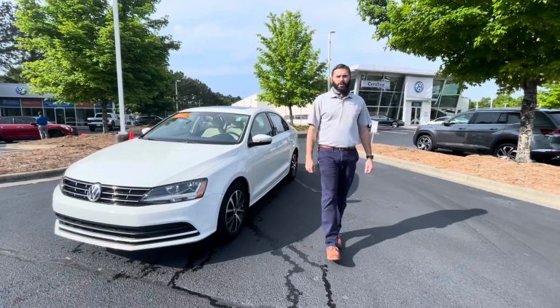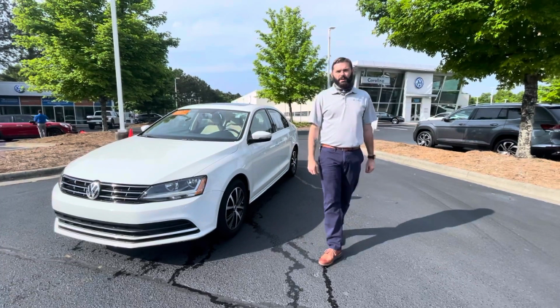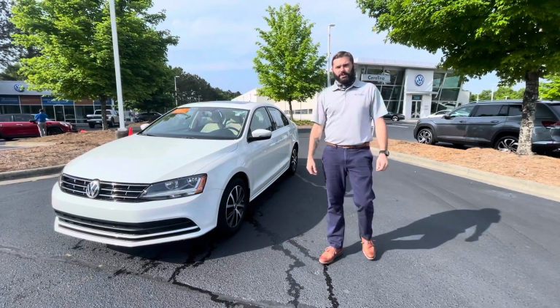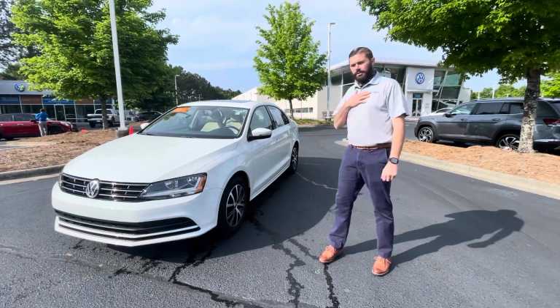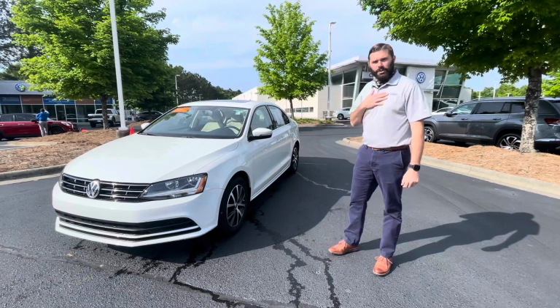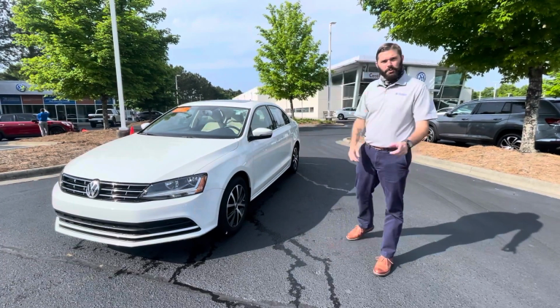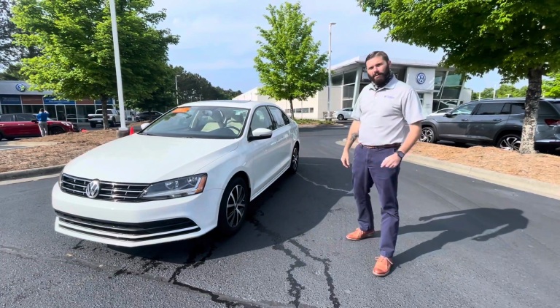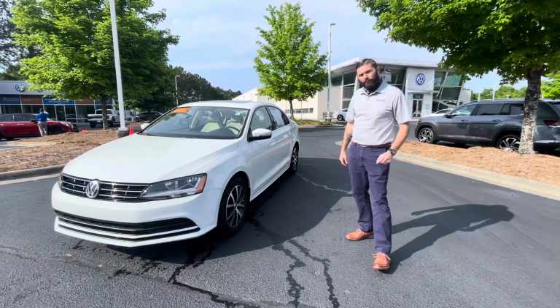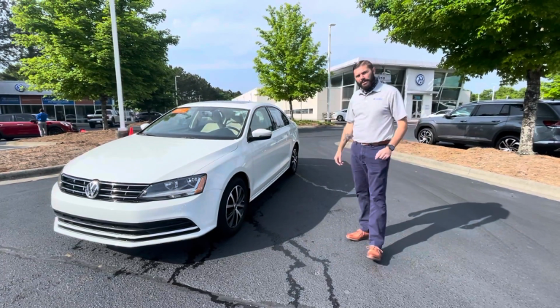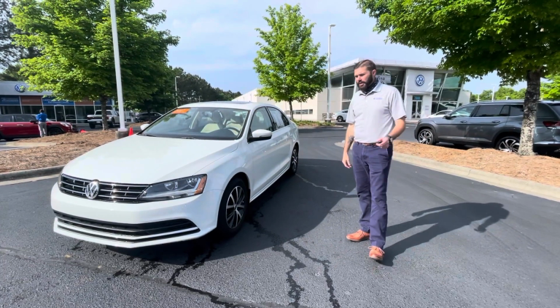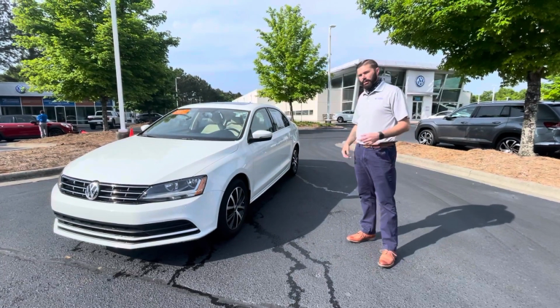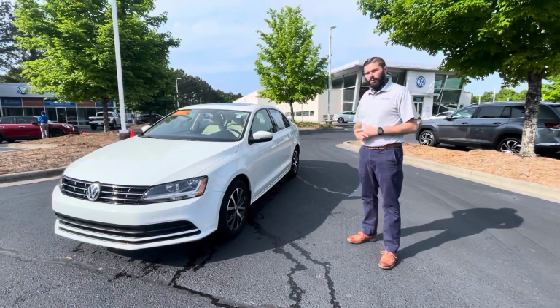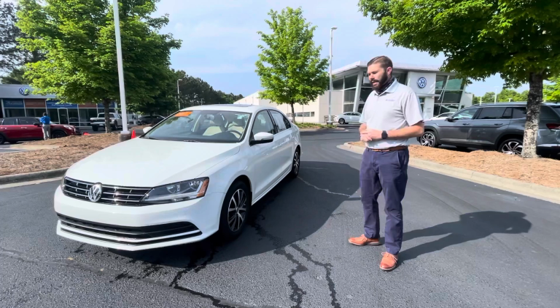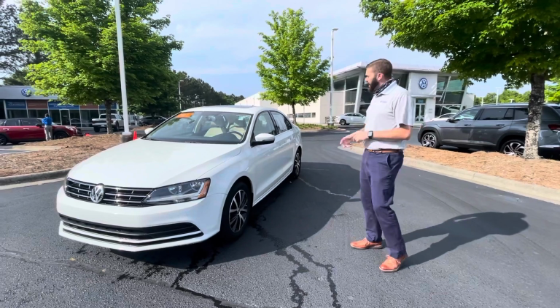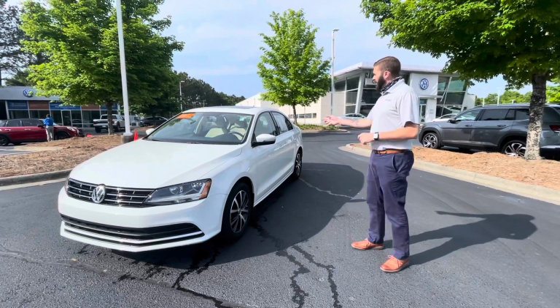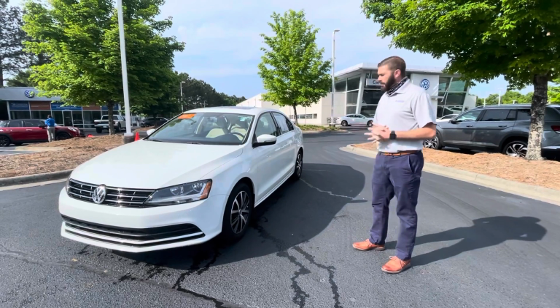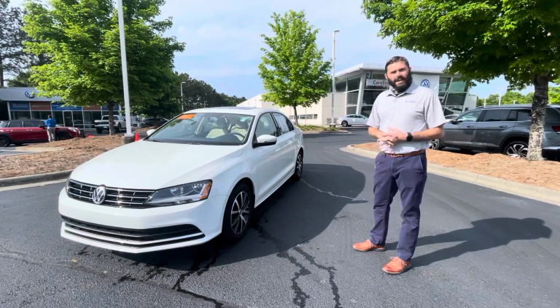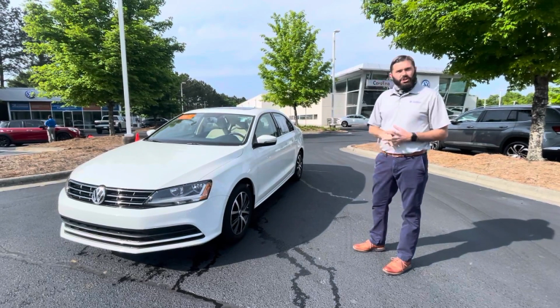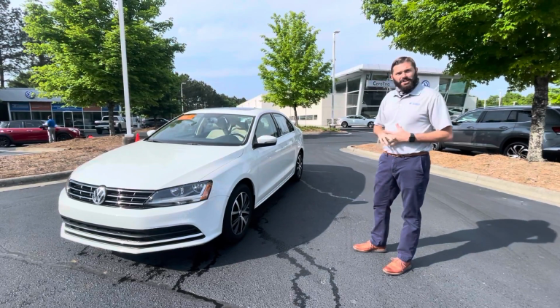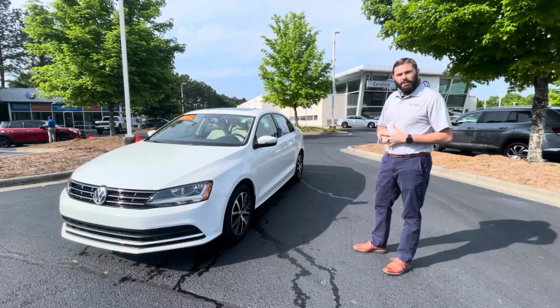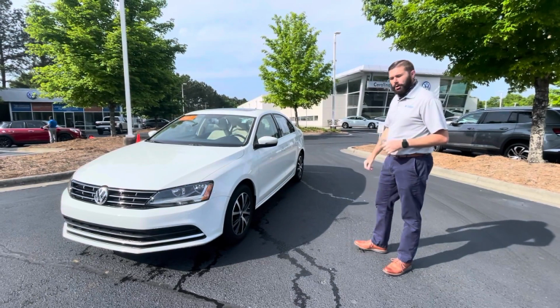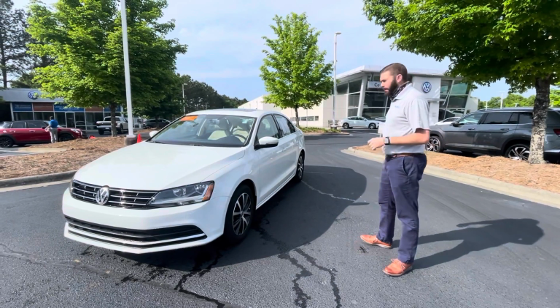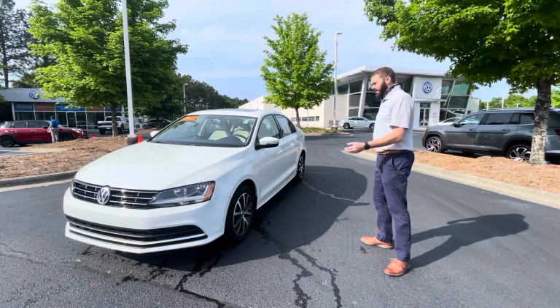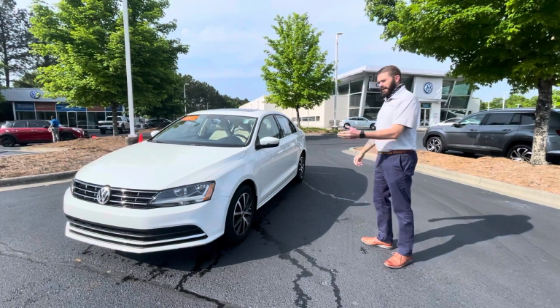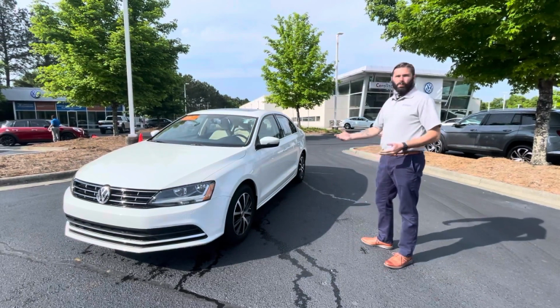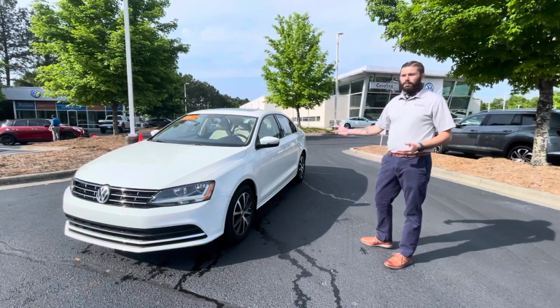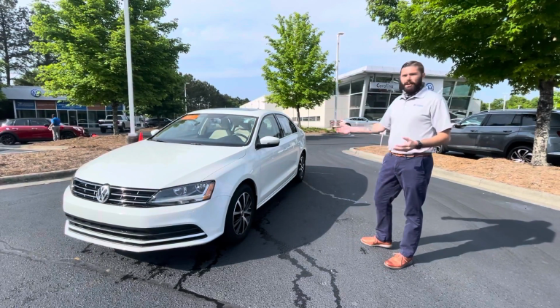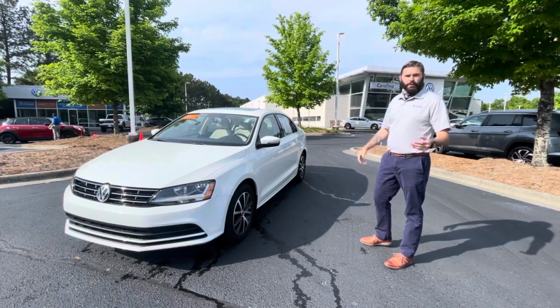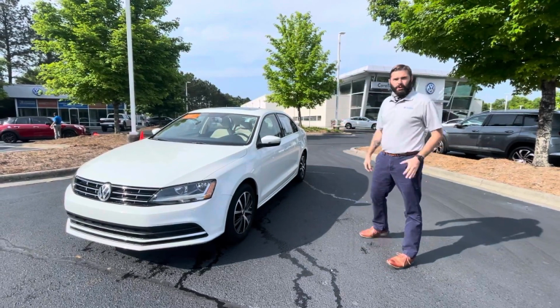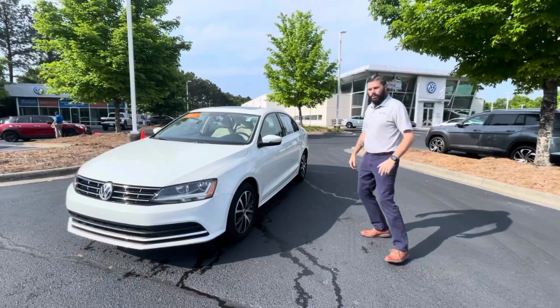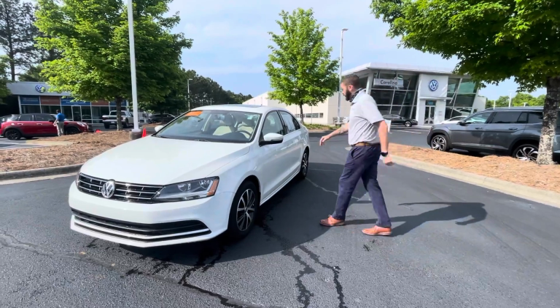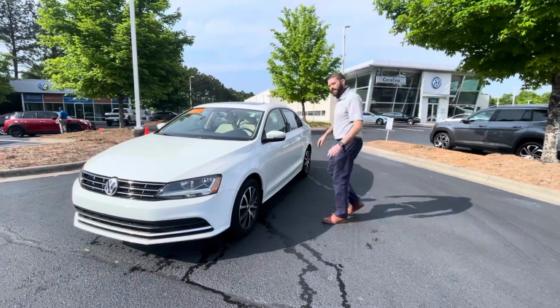Good morning, Denise. This is Chris. You and I spoke on the phone for a few minutes here at Carolina Volkswagen. Here's the 2018 Jetta SE that we spoke about — white with the beige interior like you were requesting.